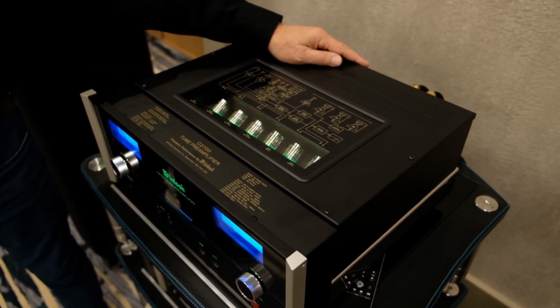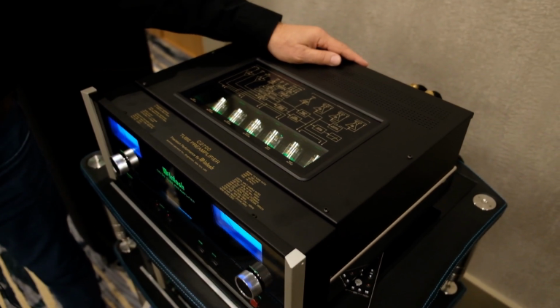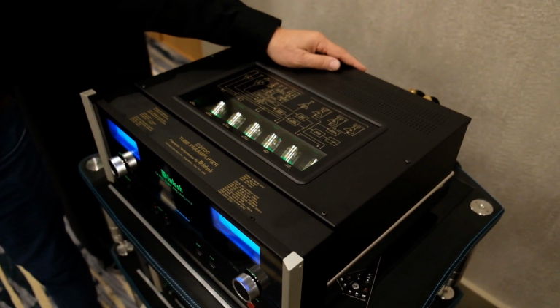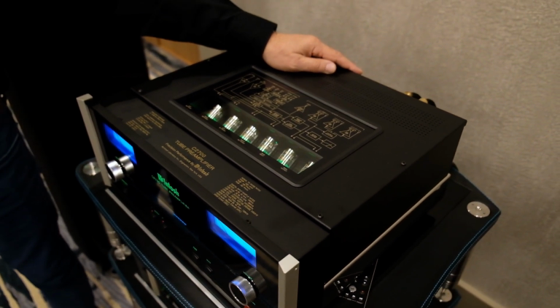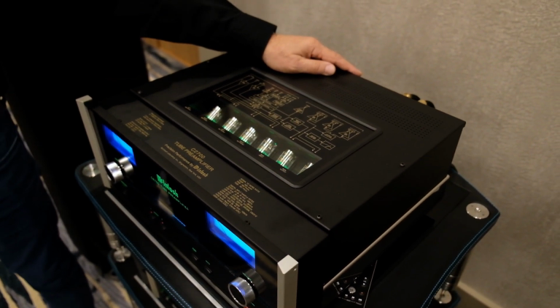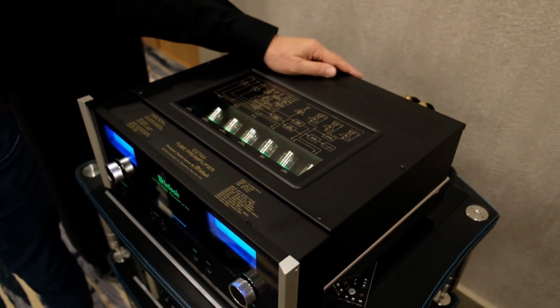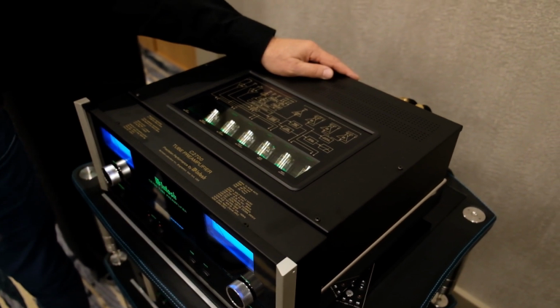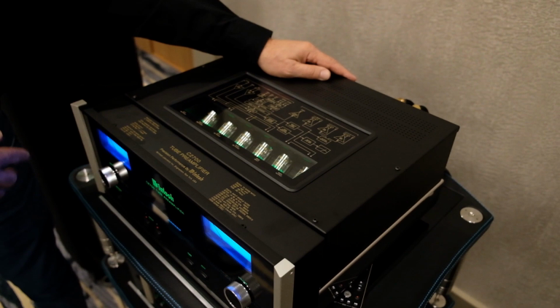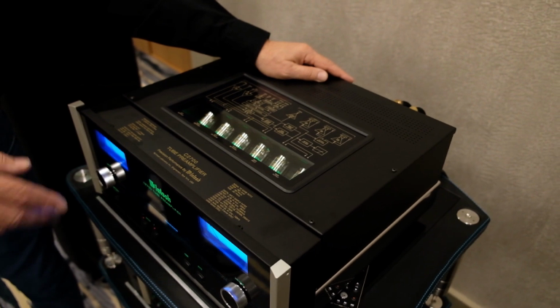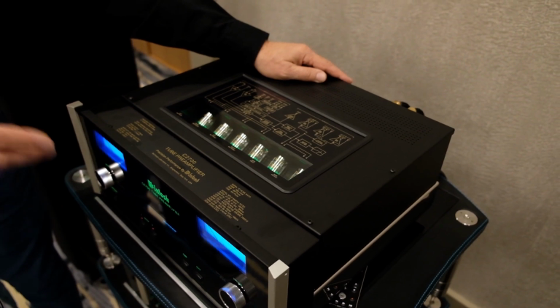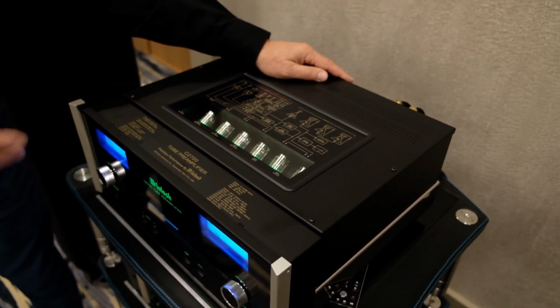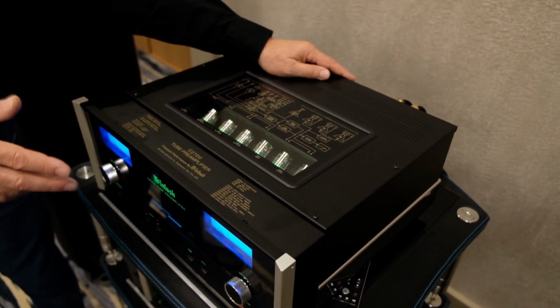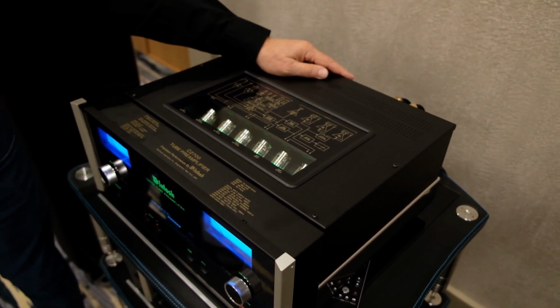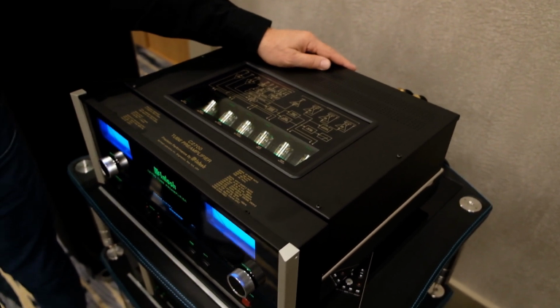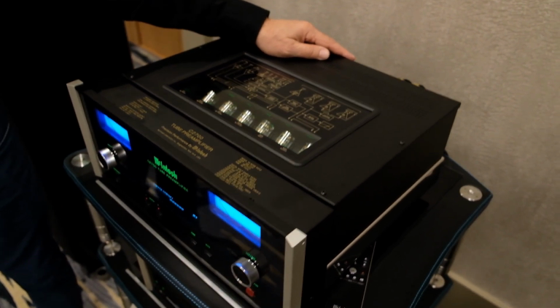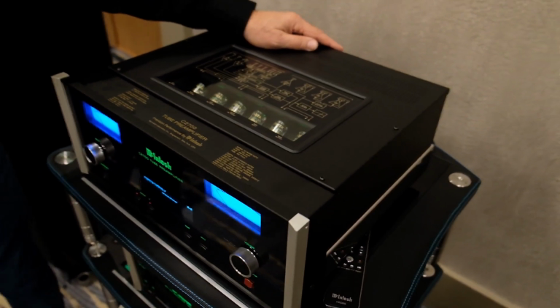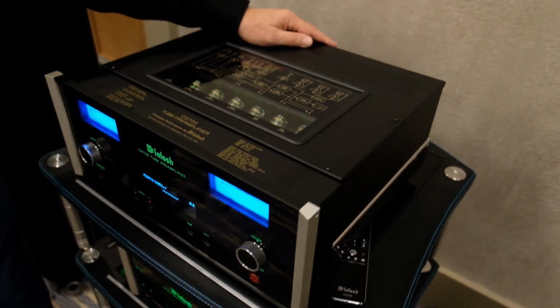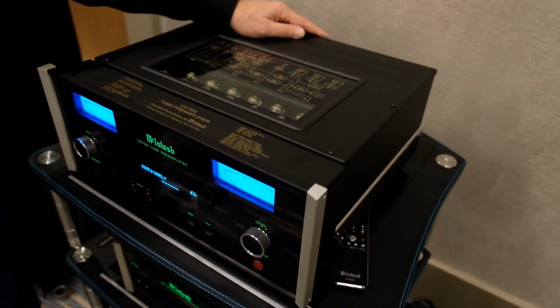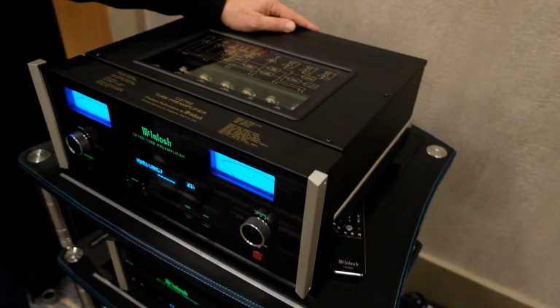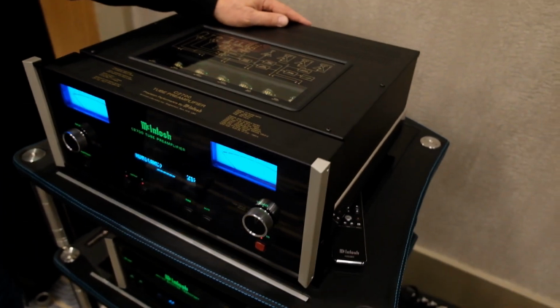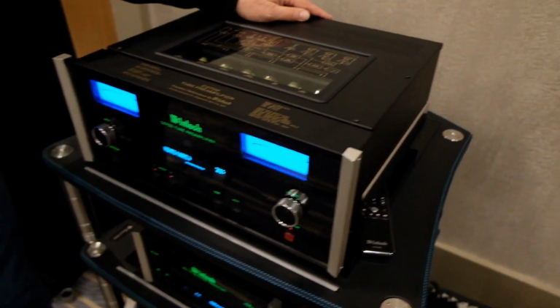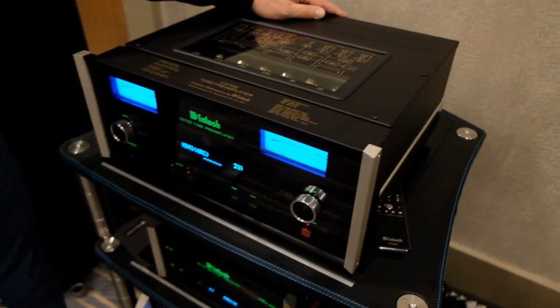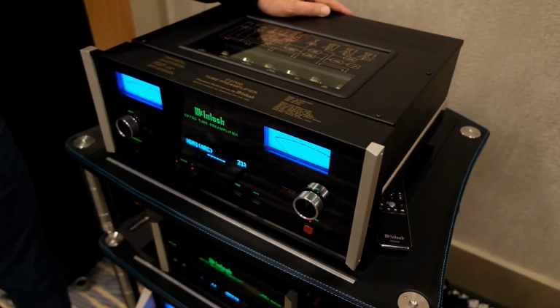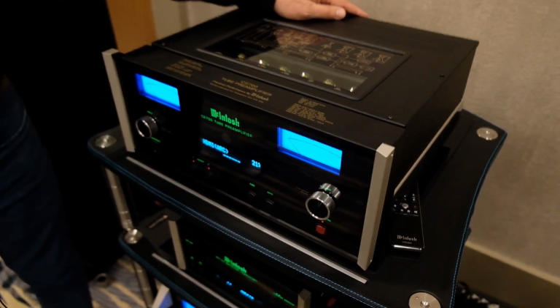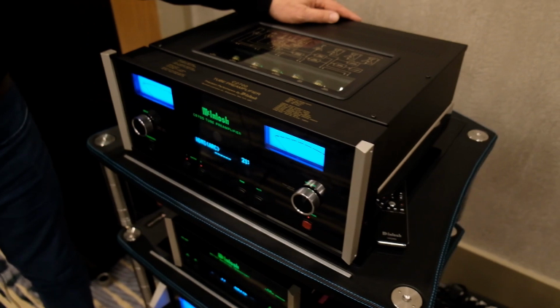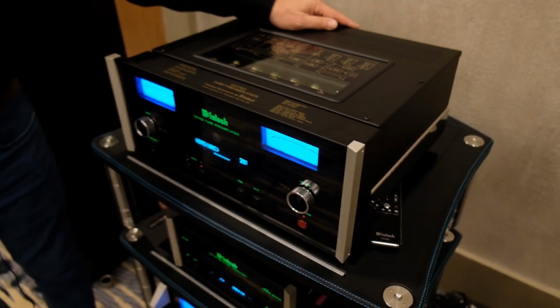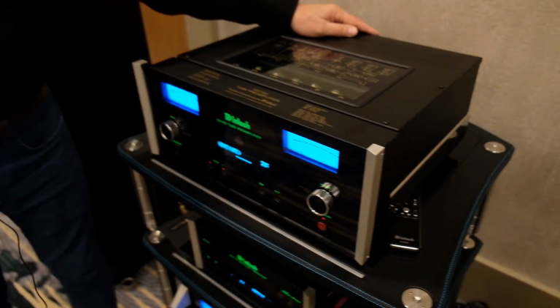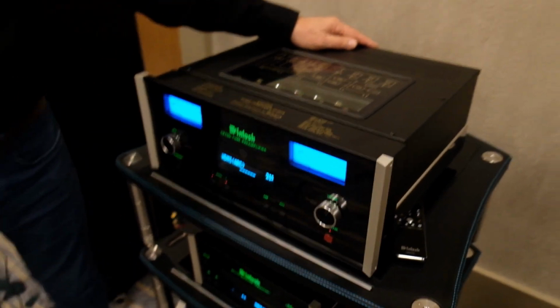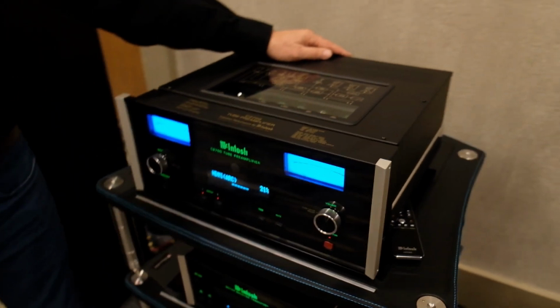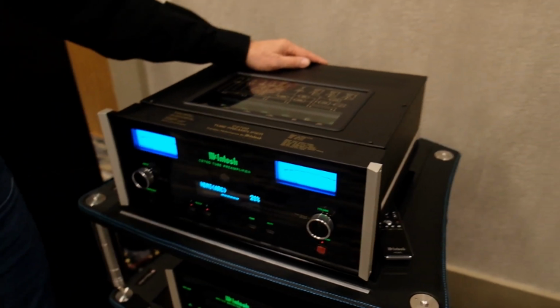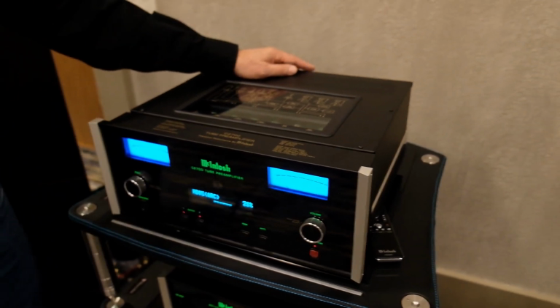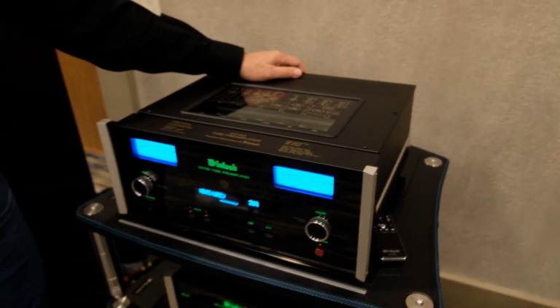In our home theater processors, I have a mode where I can watch the incoming data rate on my computer and it's usually 24/48 or 24/96. Makes sense.